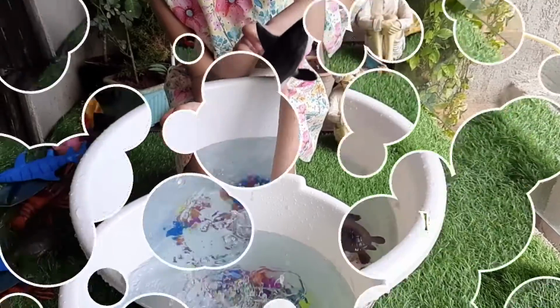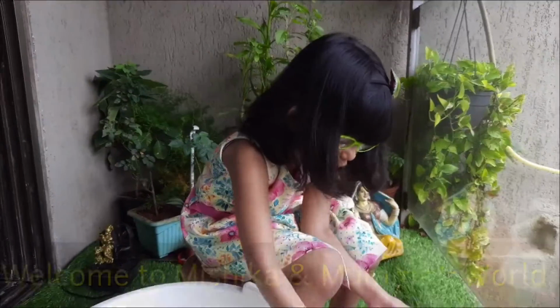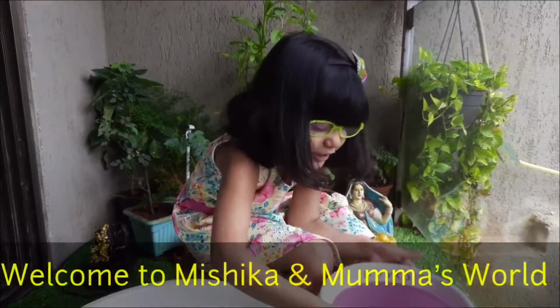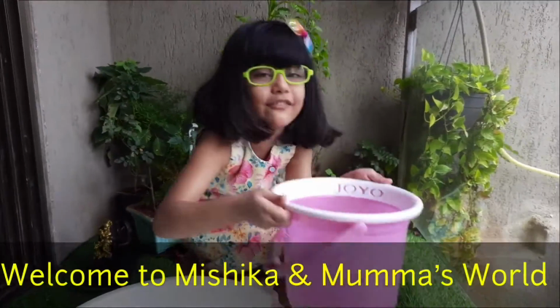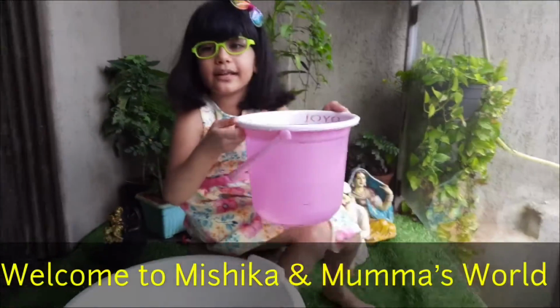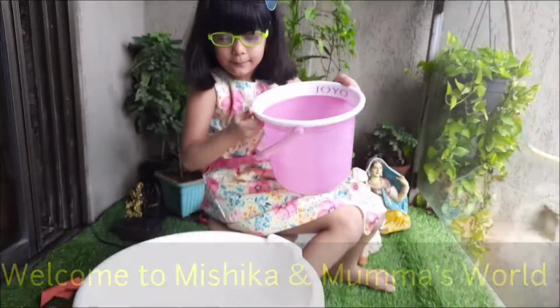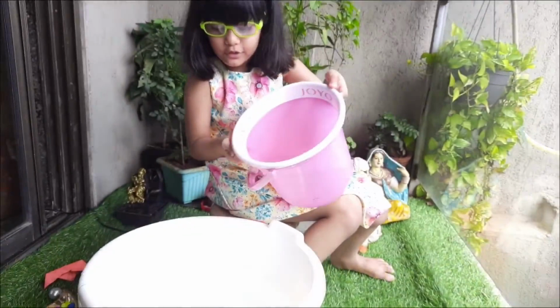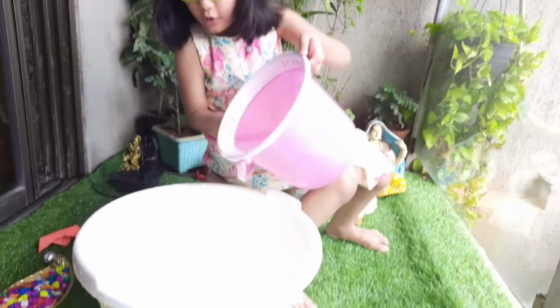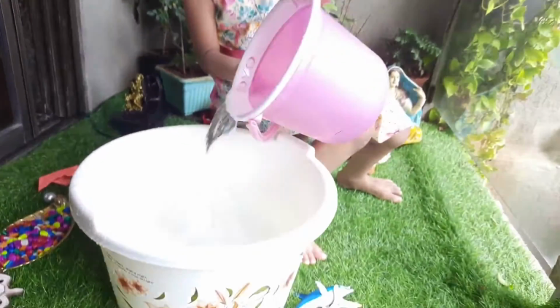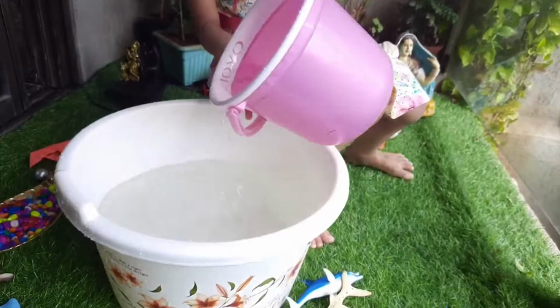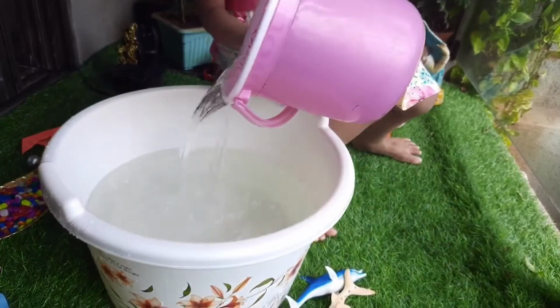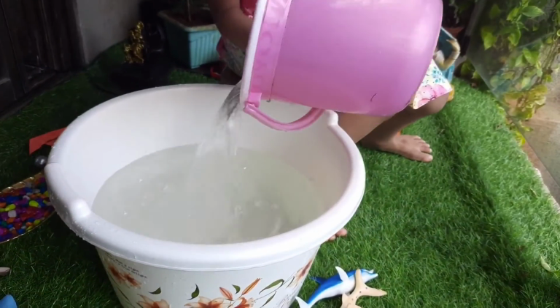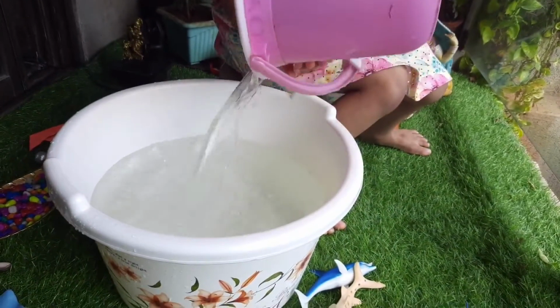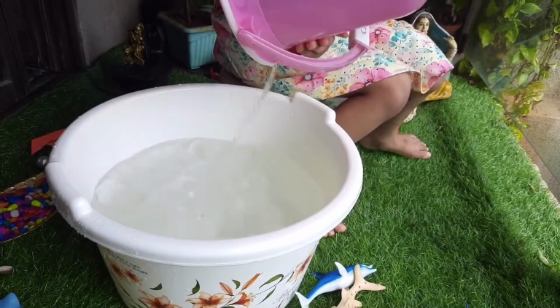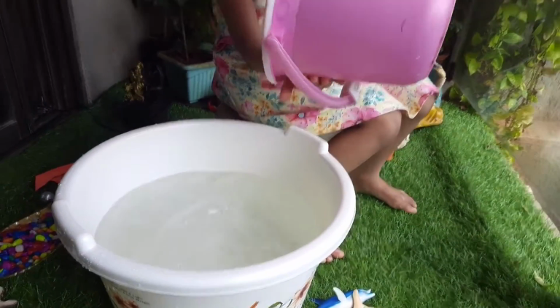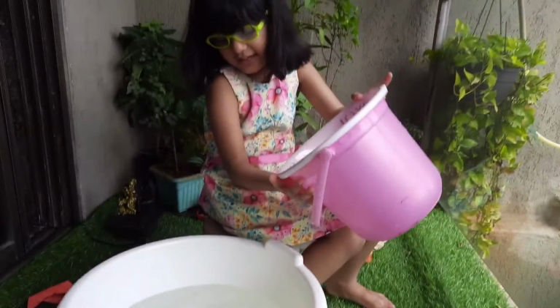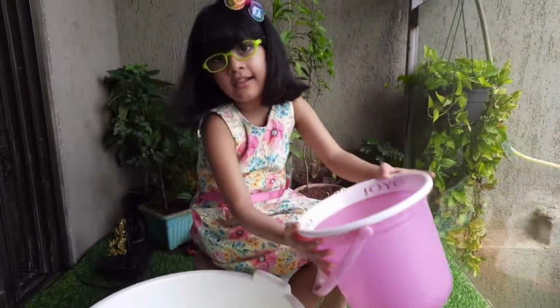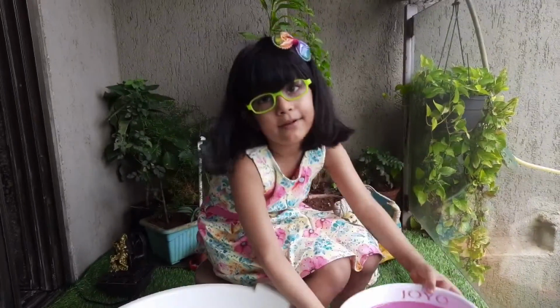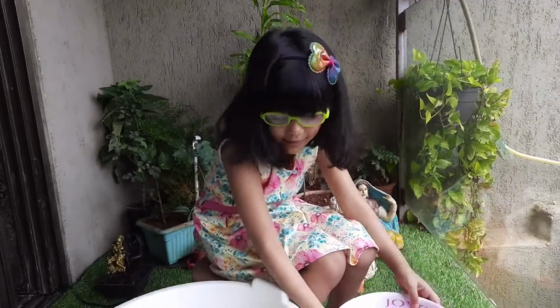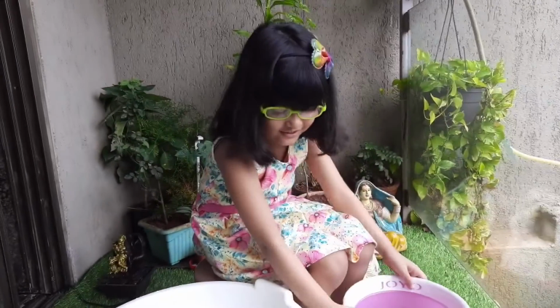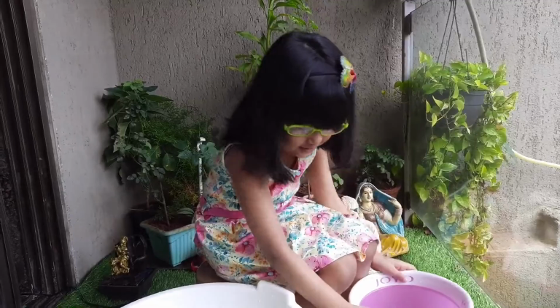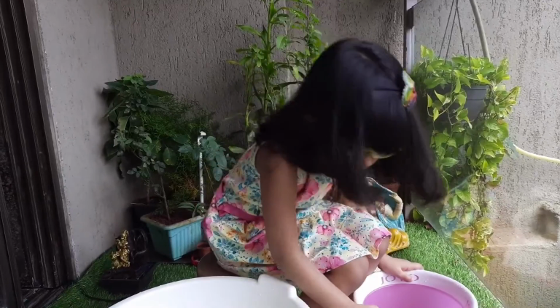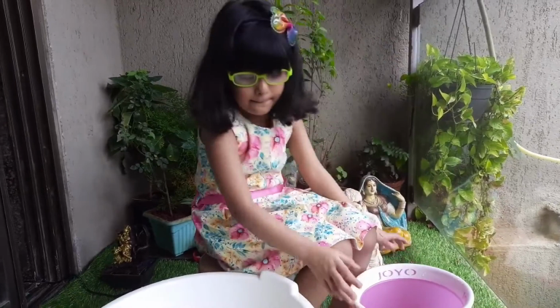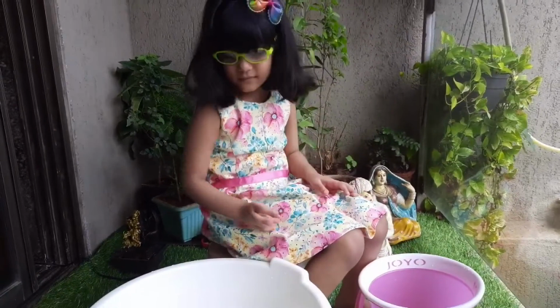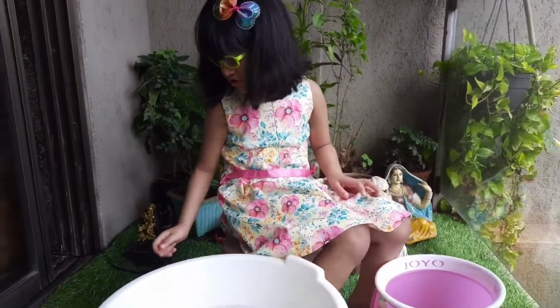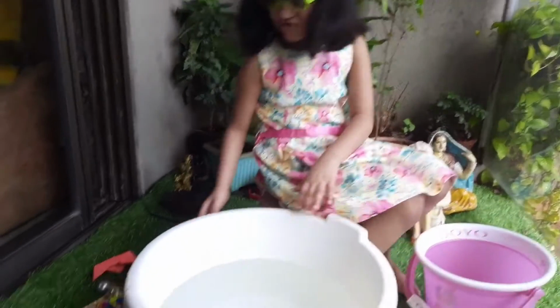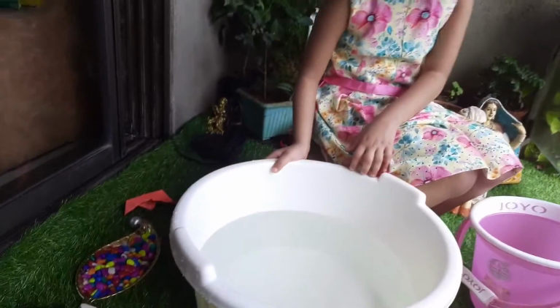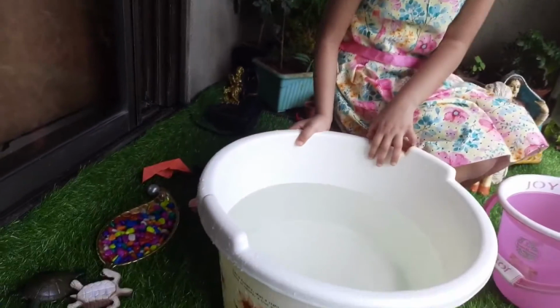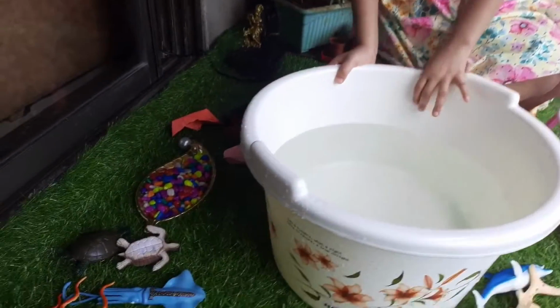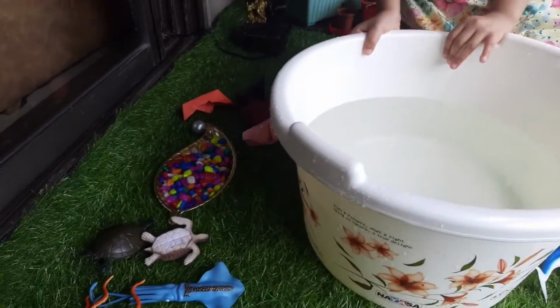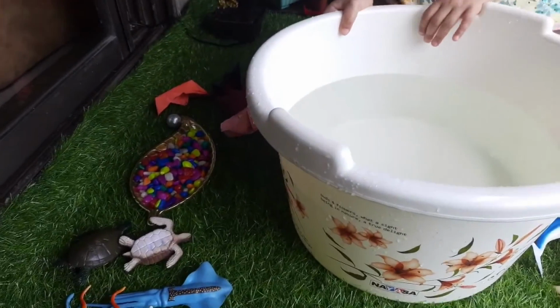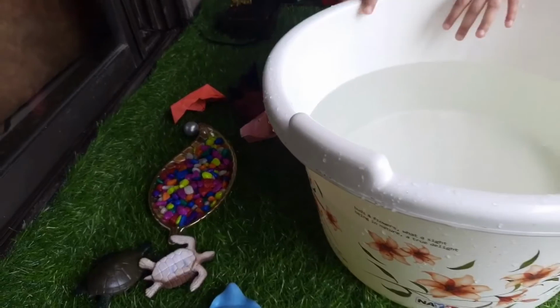So today we are making a pool for my three animals — they are not real but they are my toys. Mishika is doing some fun activity with water, and she is now going to add some pebbles.